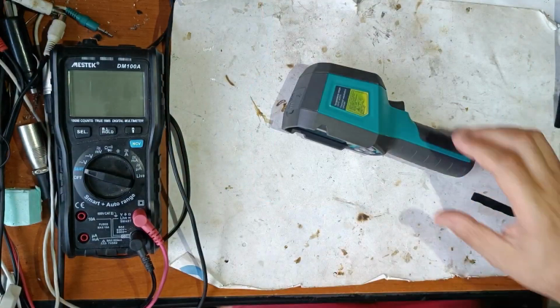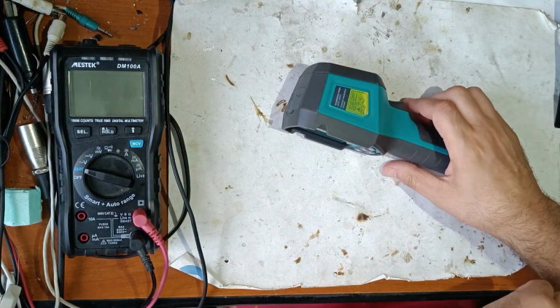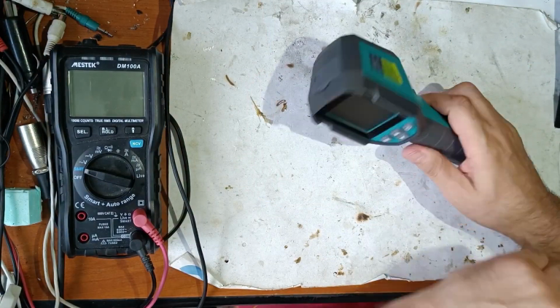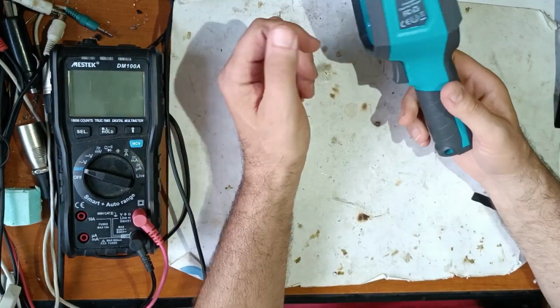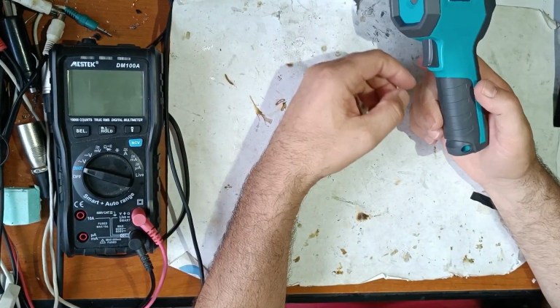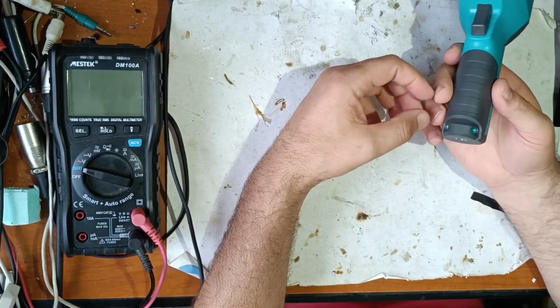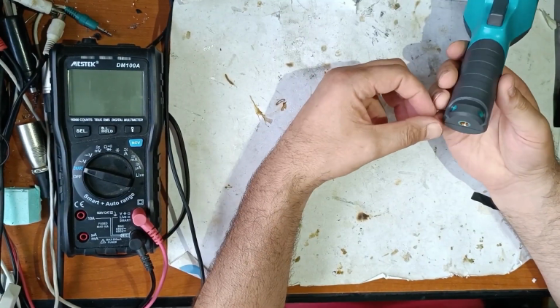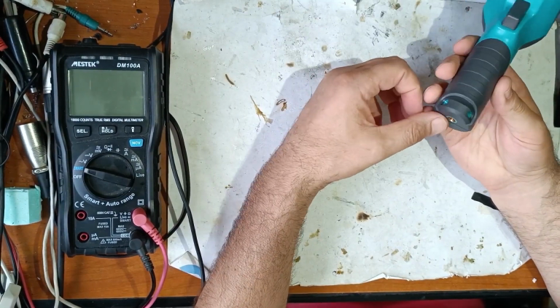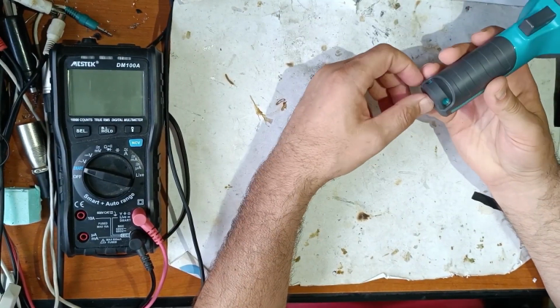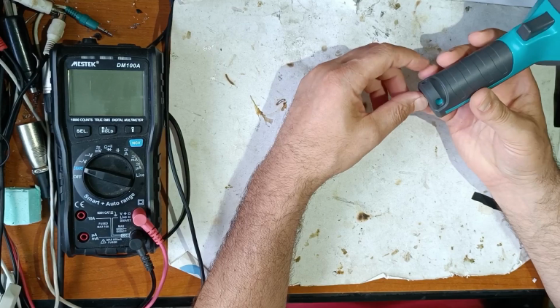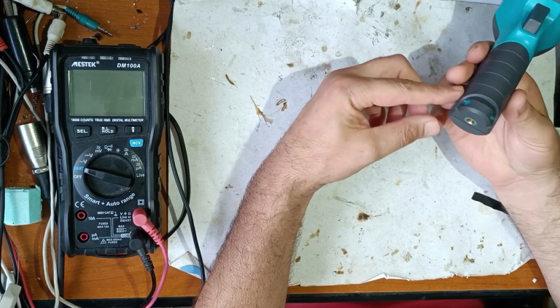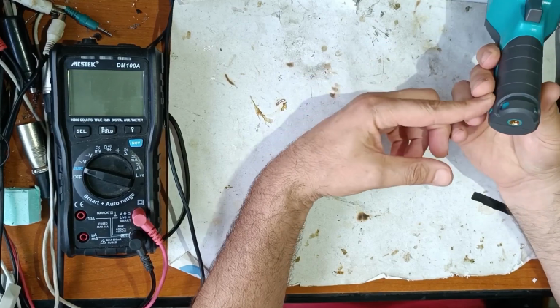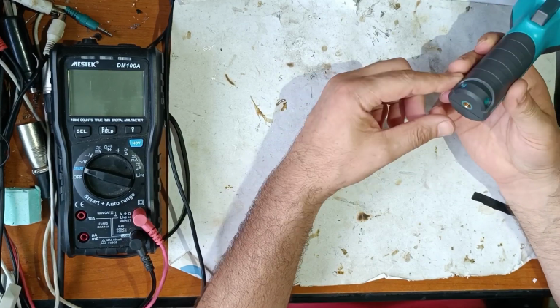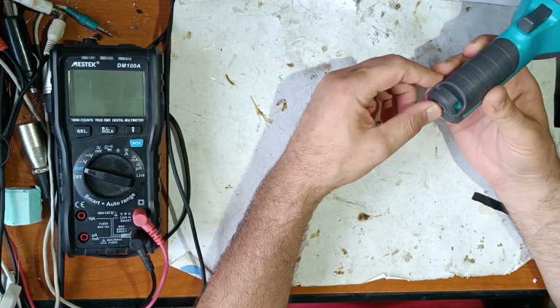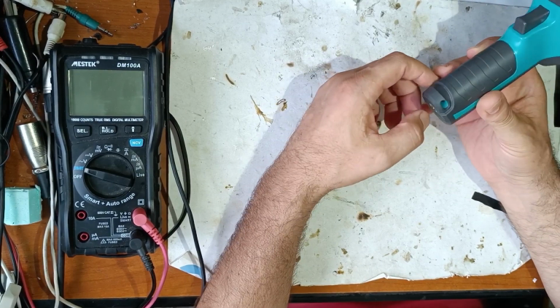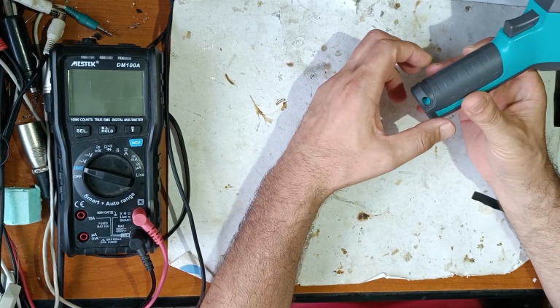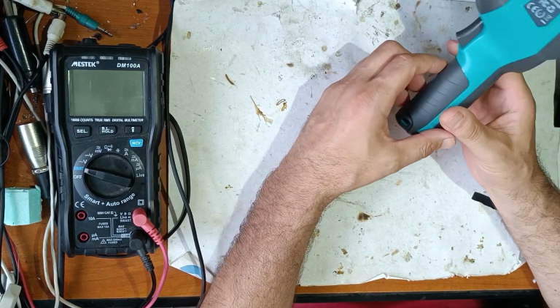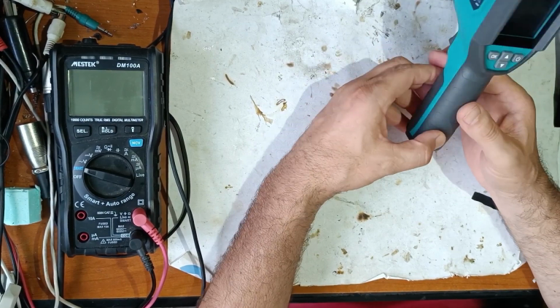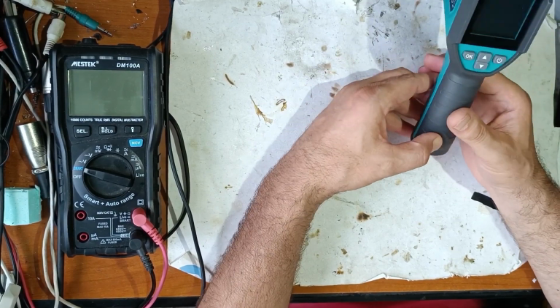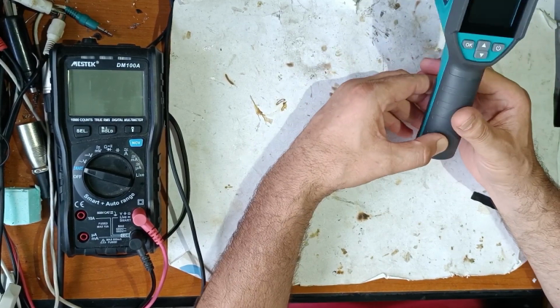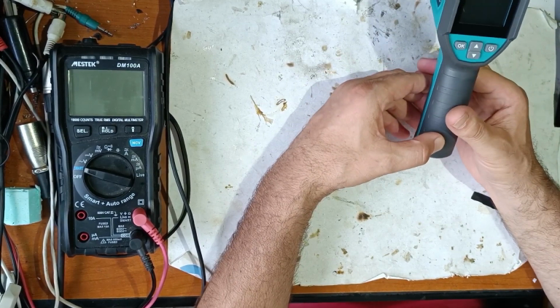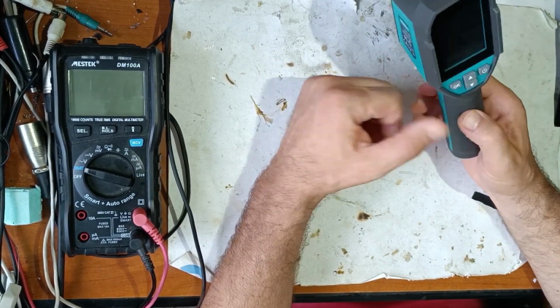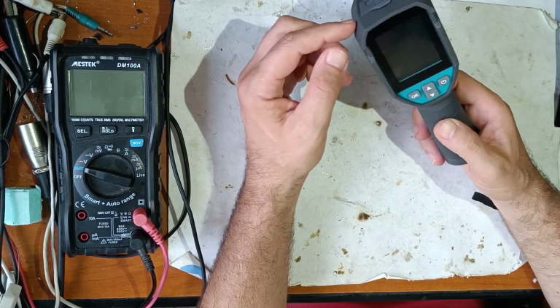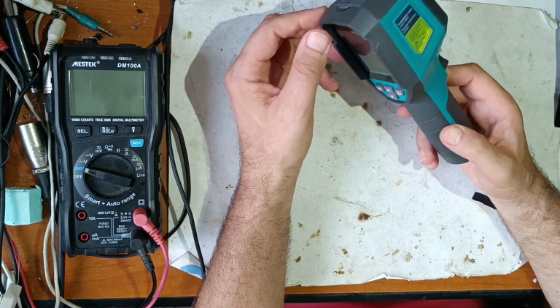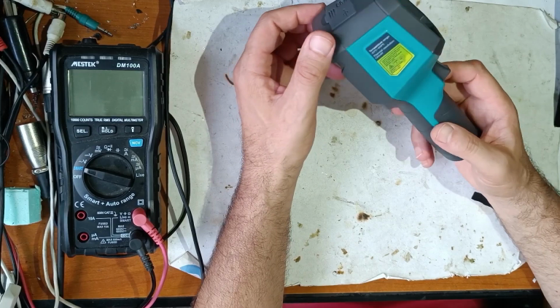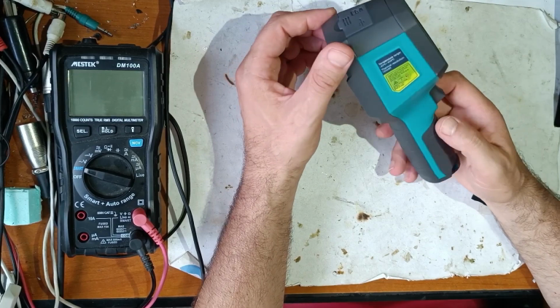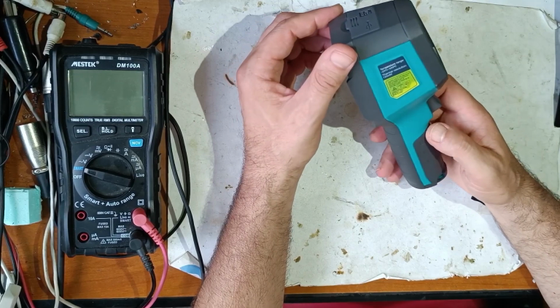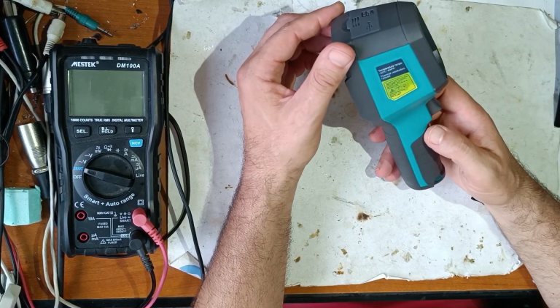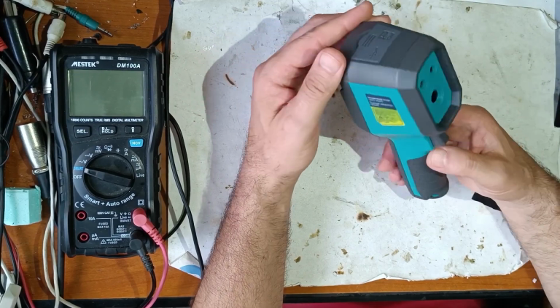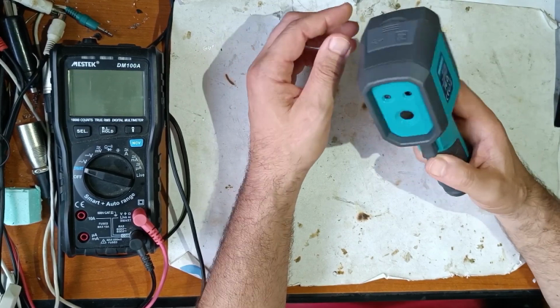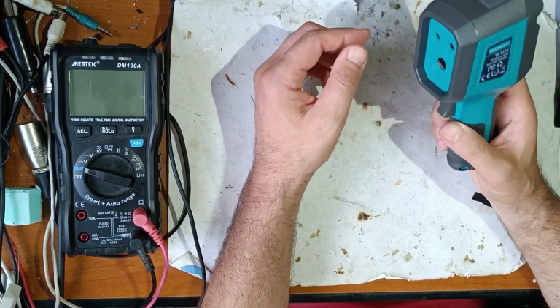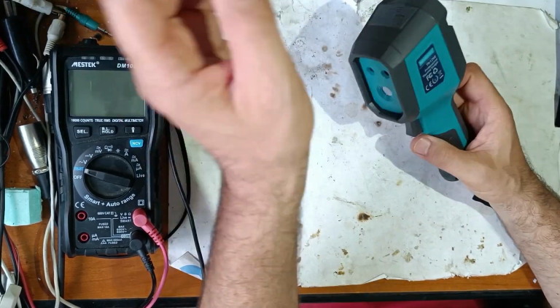Now let's get to the camera. It has very good quality, with a battery inside, though I don't know how many hours it should last.